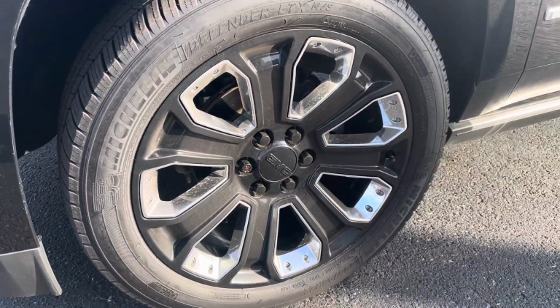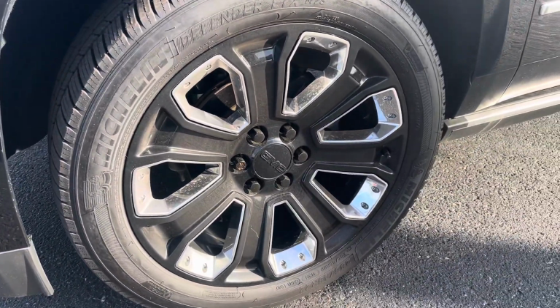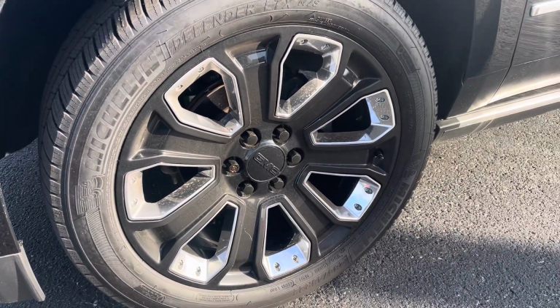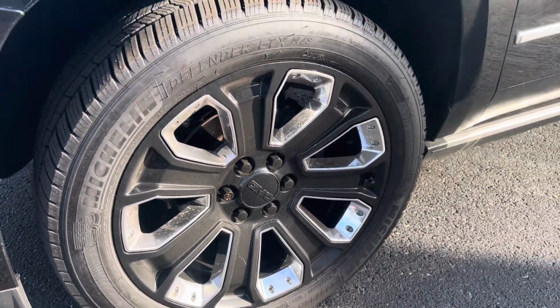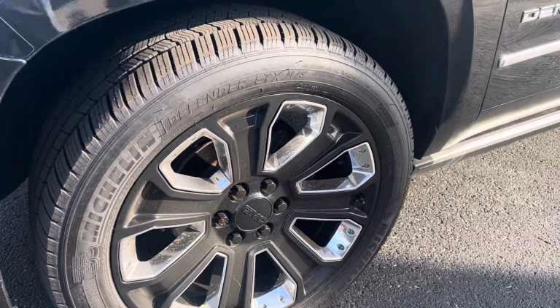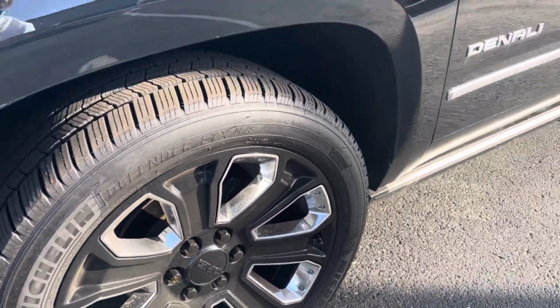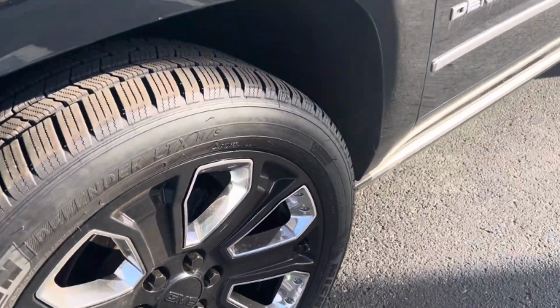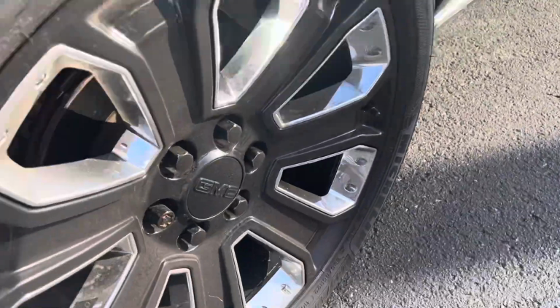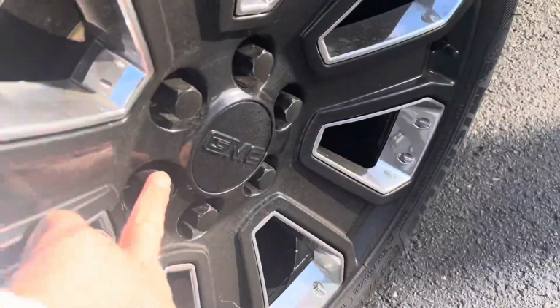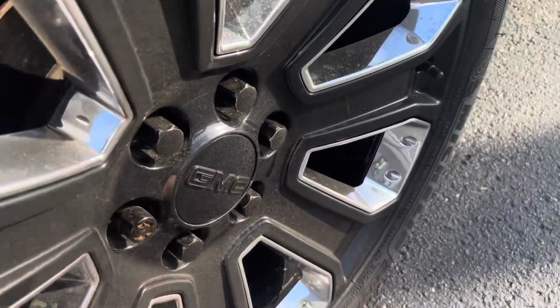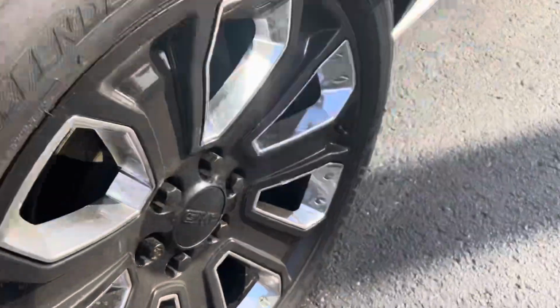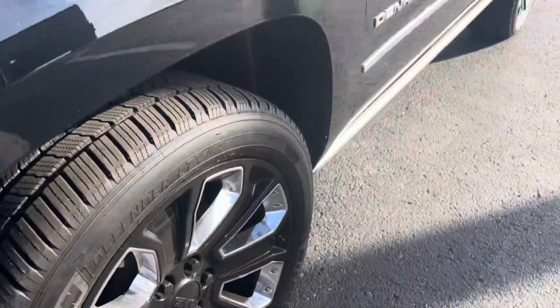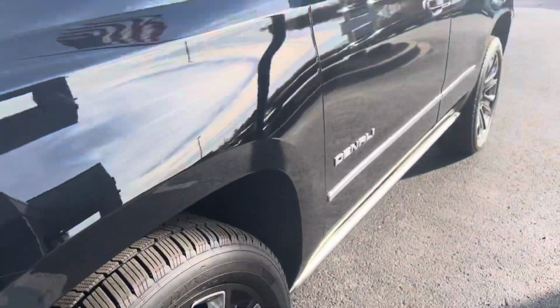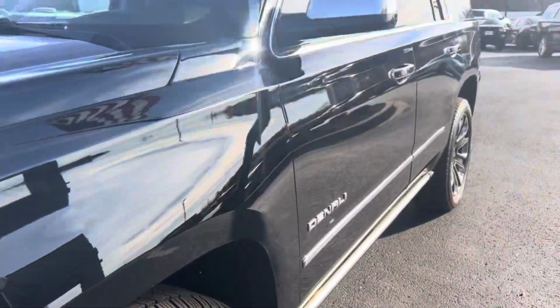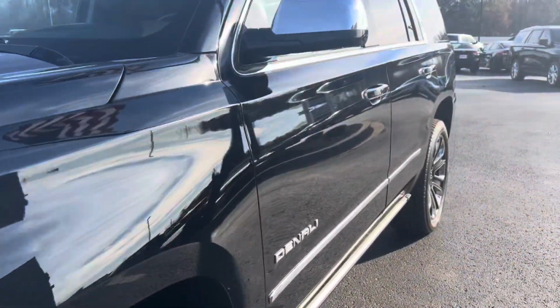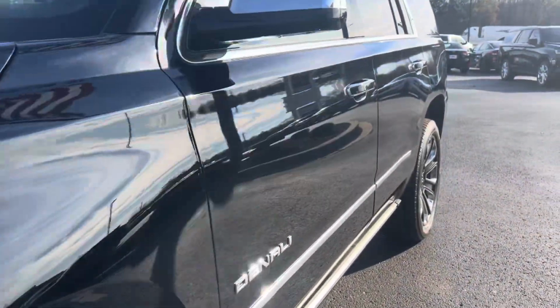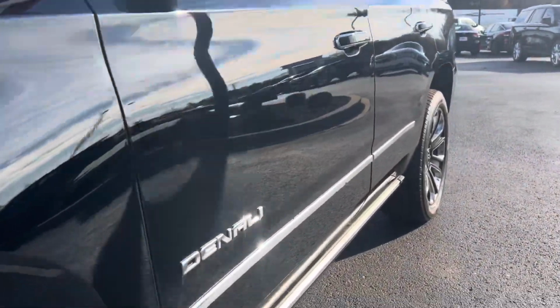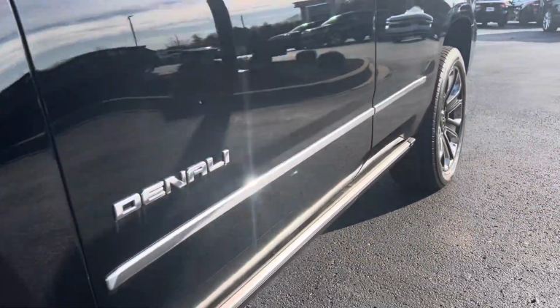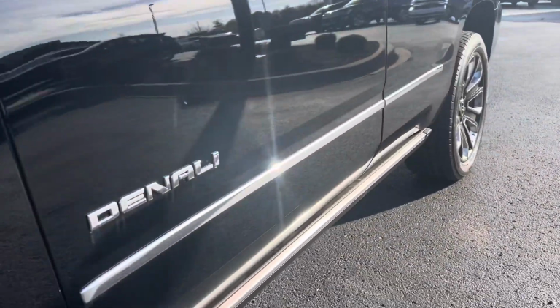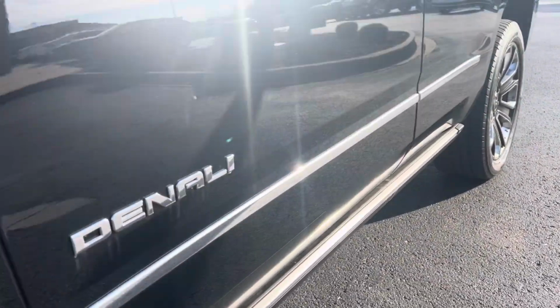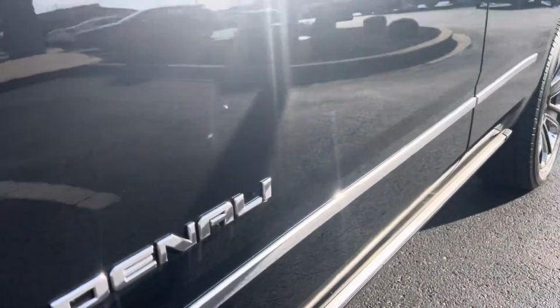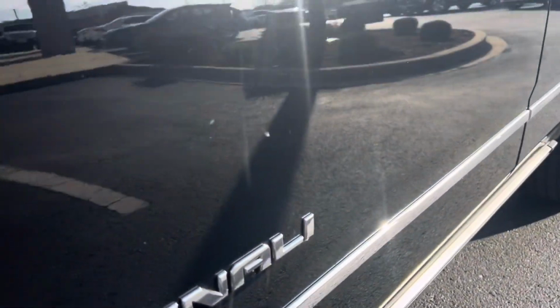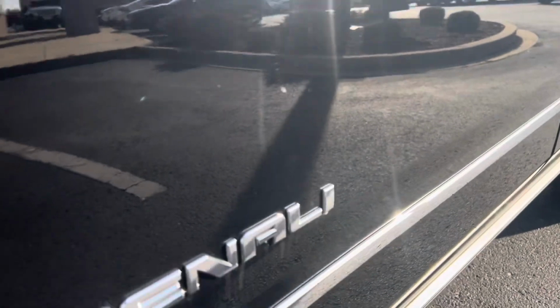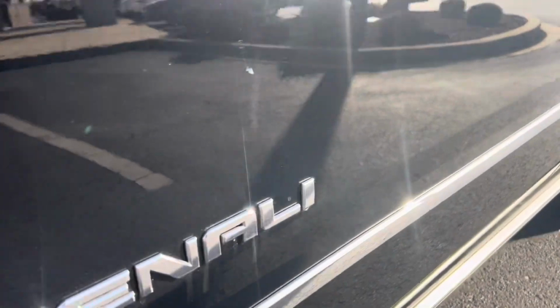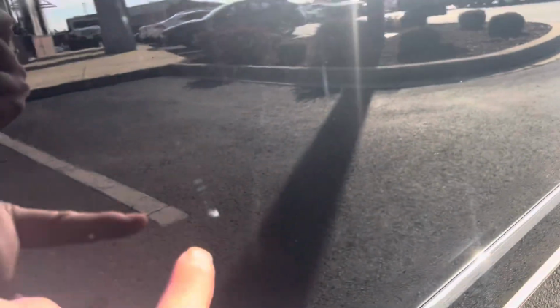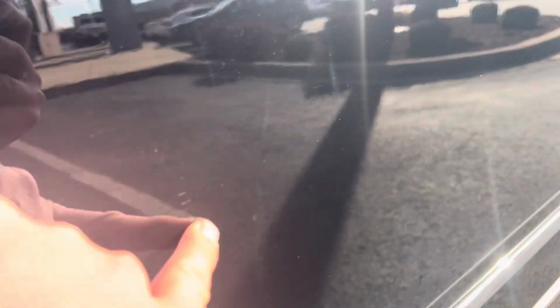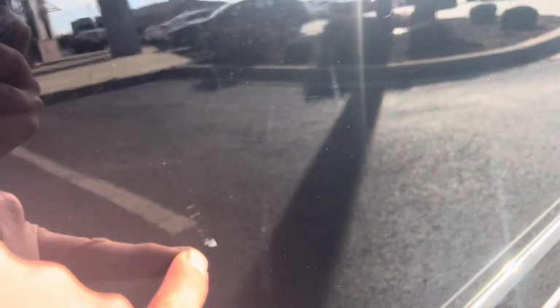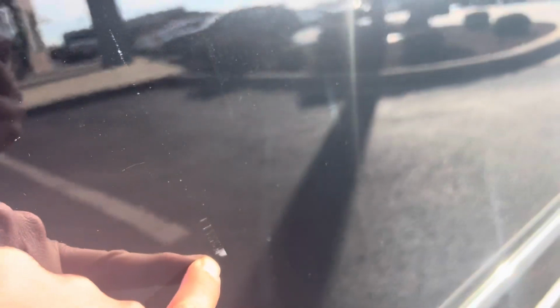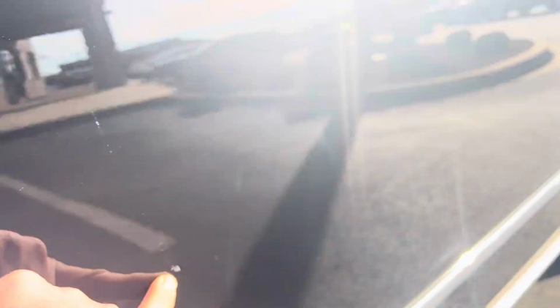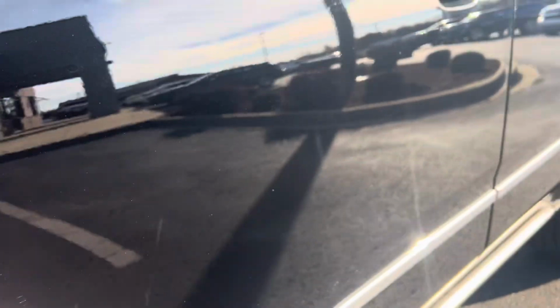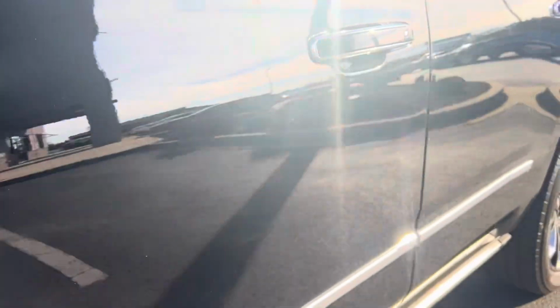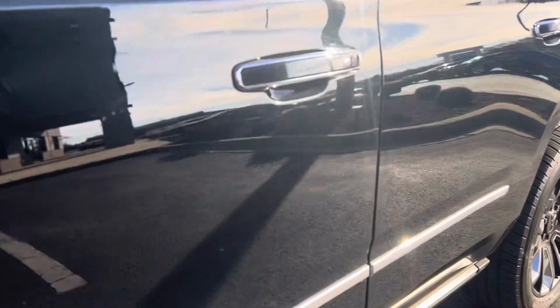Tires look to be almost new. All the wheels are in really good shape. It does have the lock nut on there as well. Coming along the driver's side — again, I'm trying to be as picky as I can — slight scuff there, nothing major.